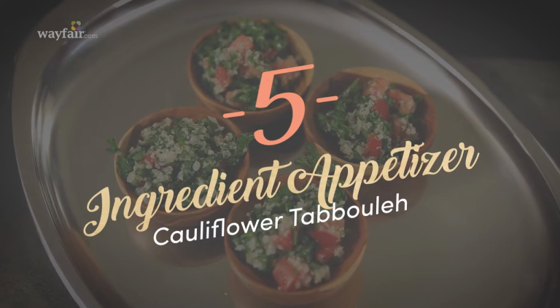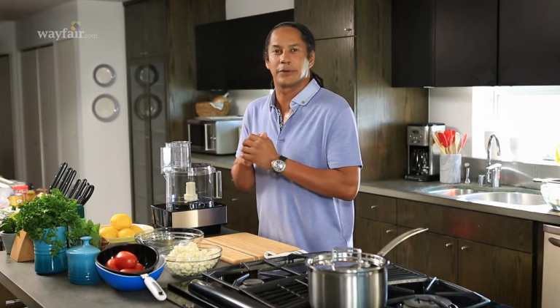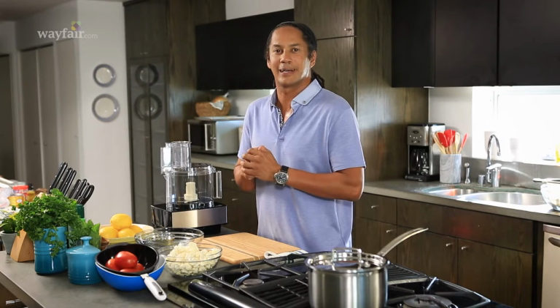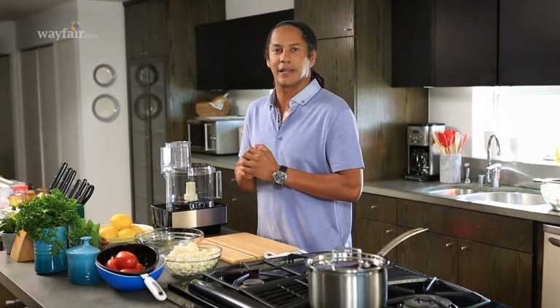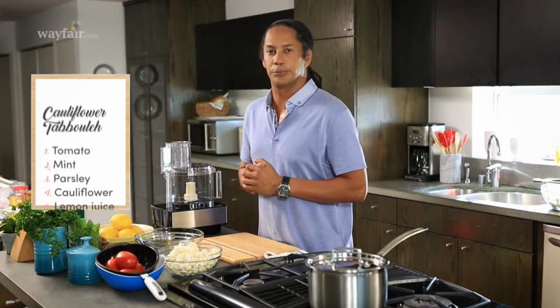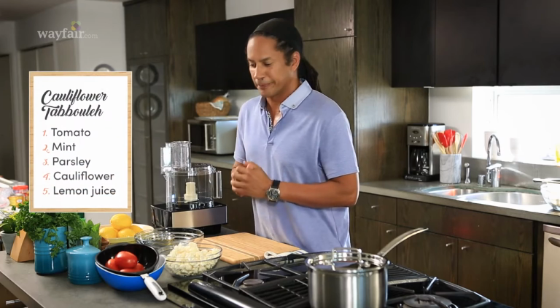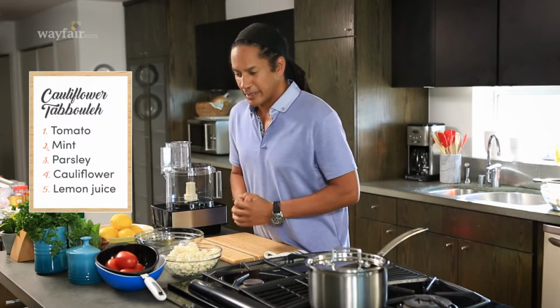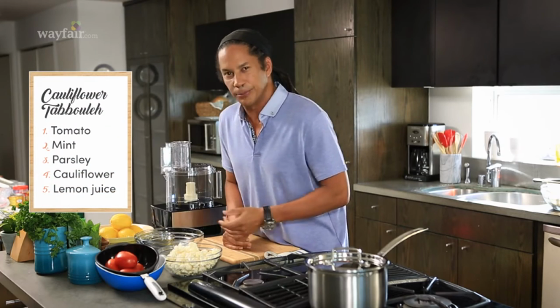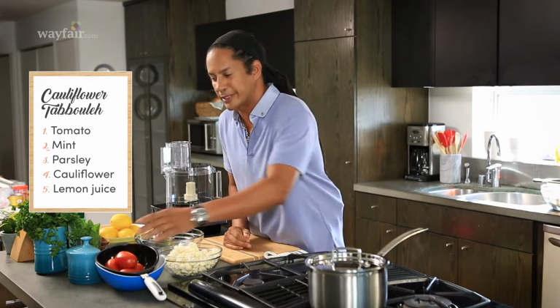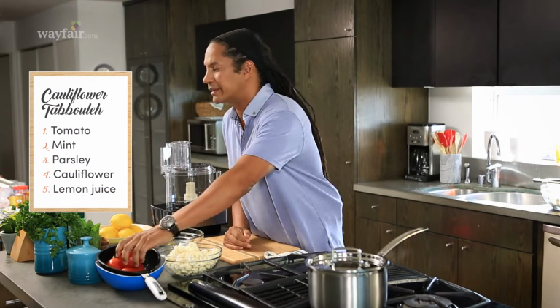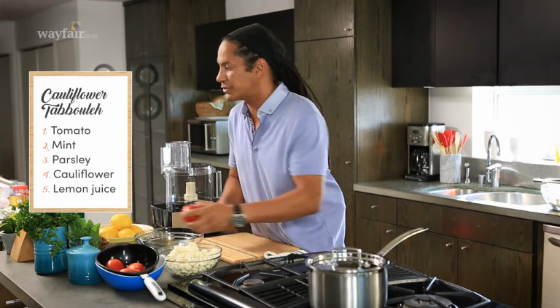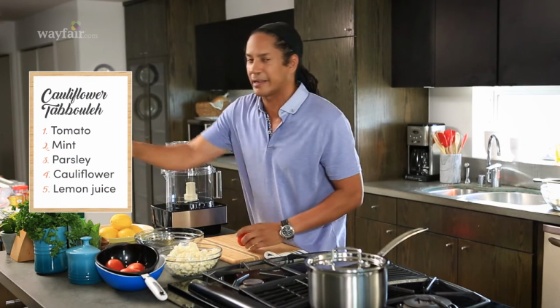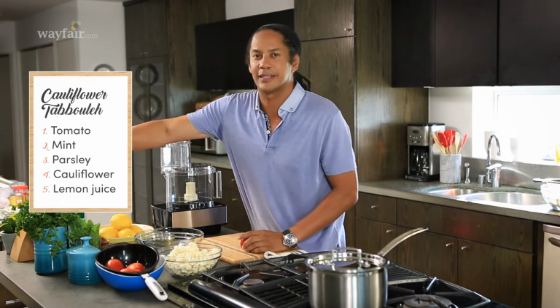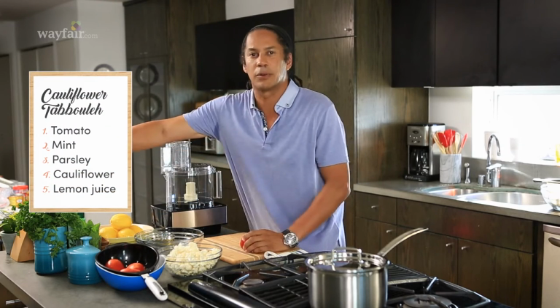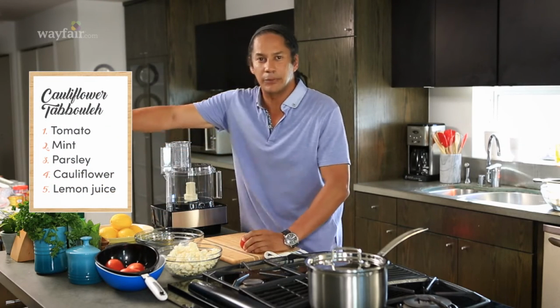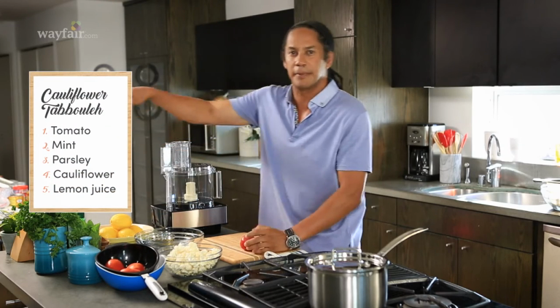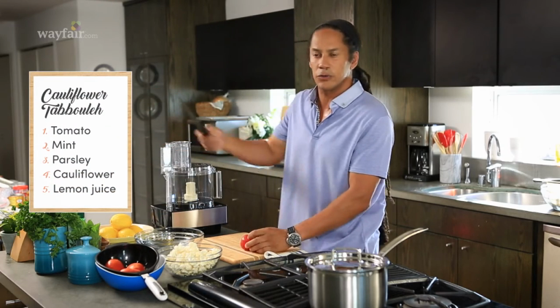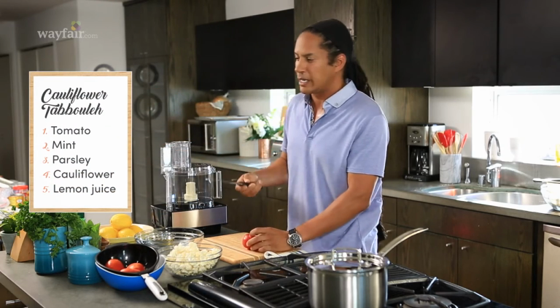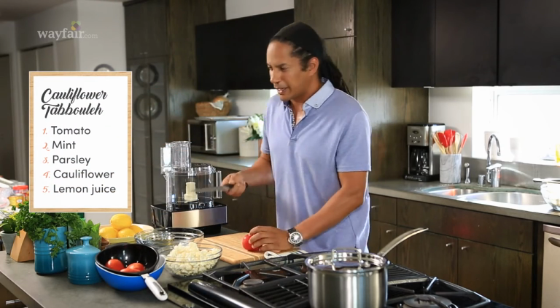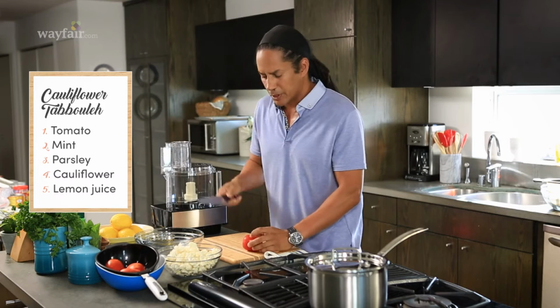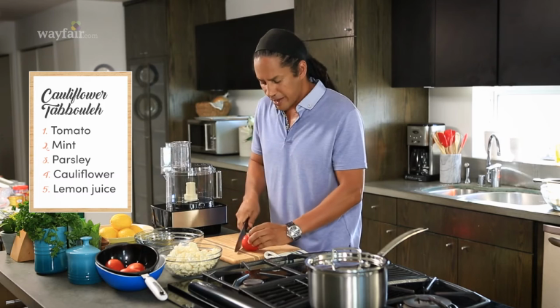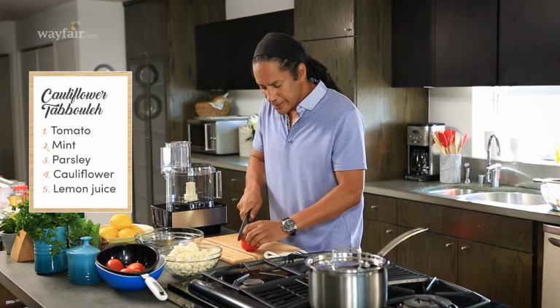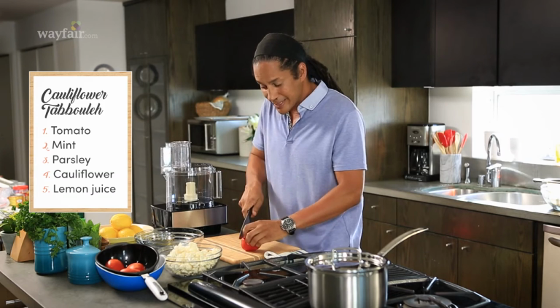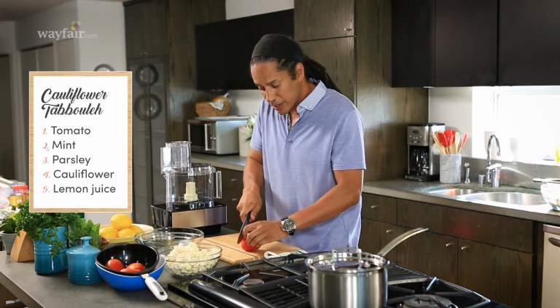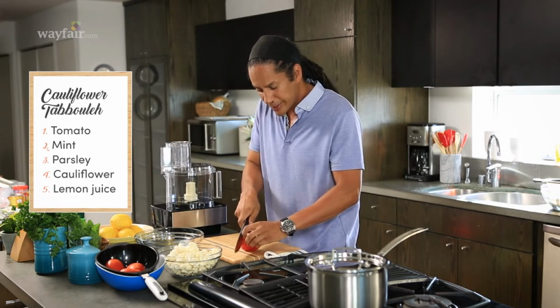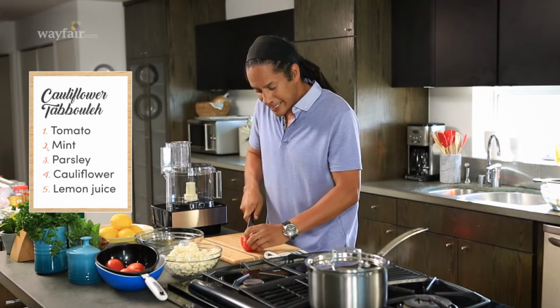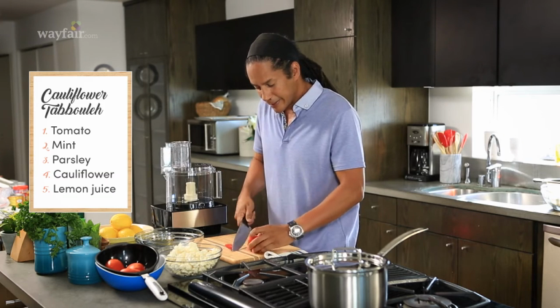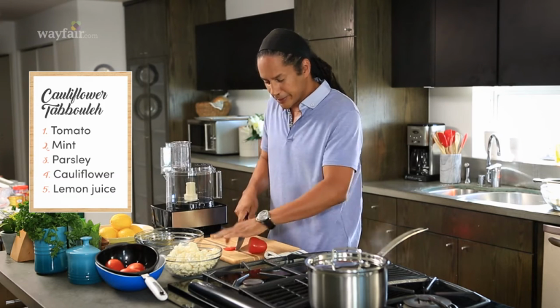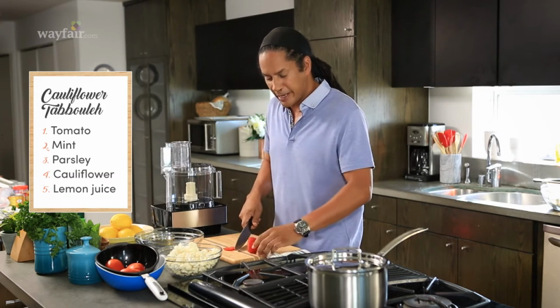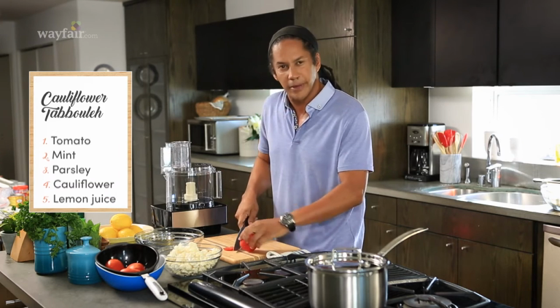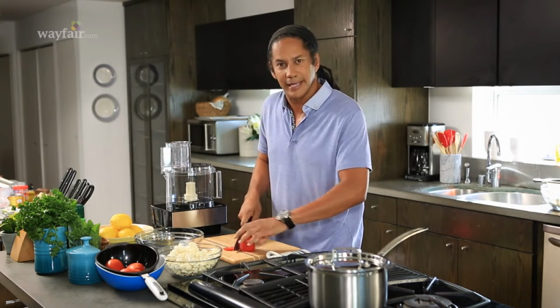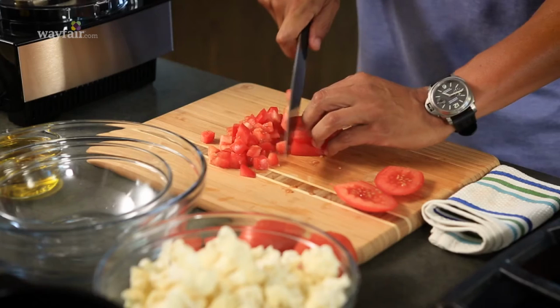Today we're going to make cauliflower tabbouleh. Tabbouleh is a Middle Eastern salad that's normally made with tomatoes, a couple herbs — we have mint and cilantro in there — a little bit of tomato, and lemon juice.